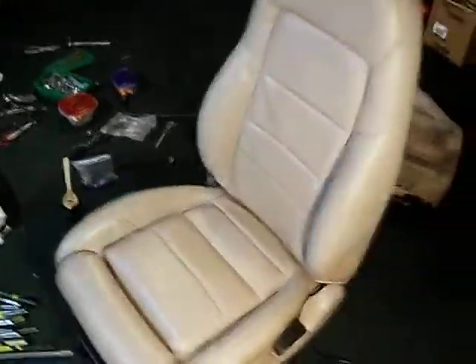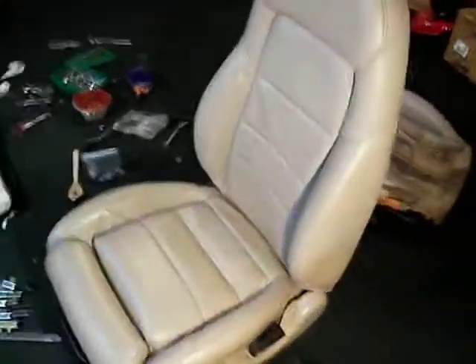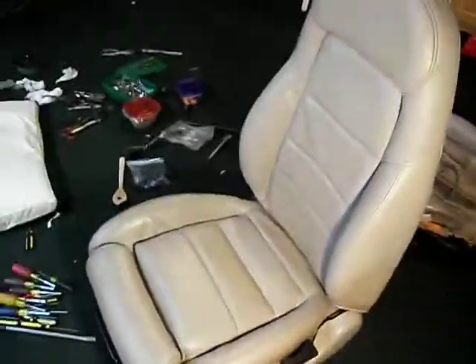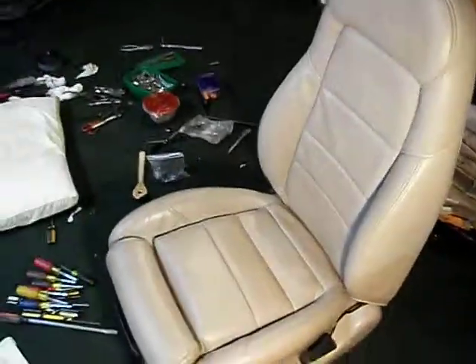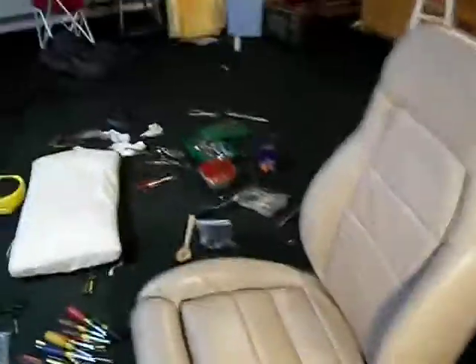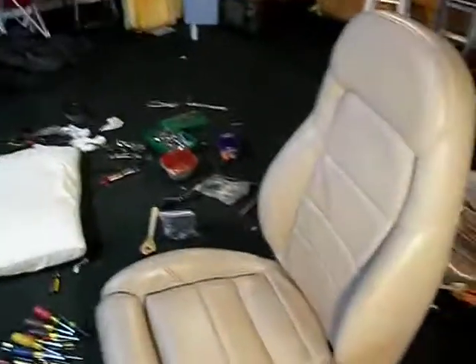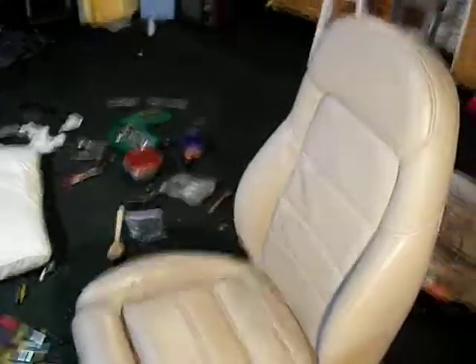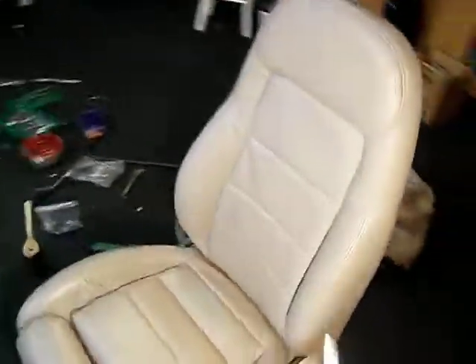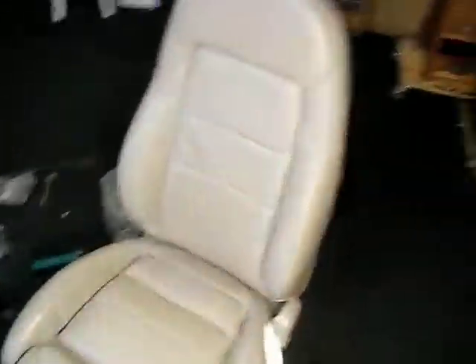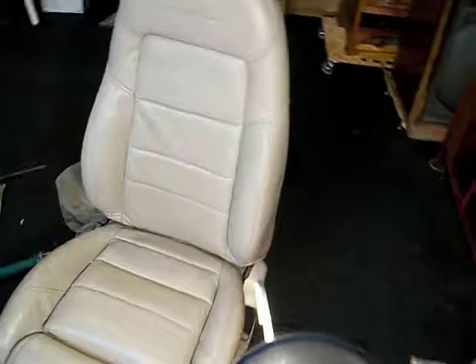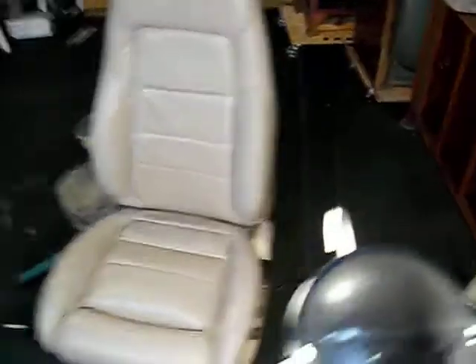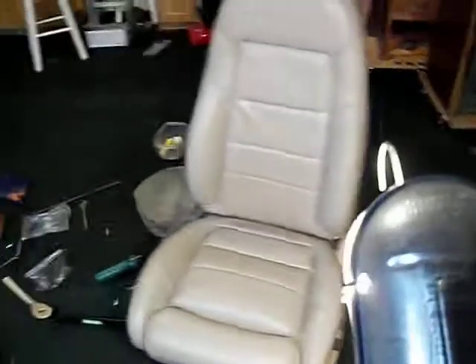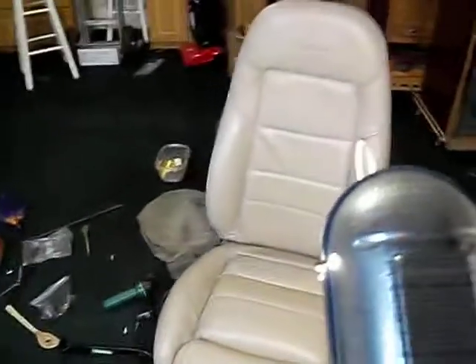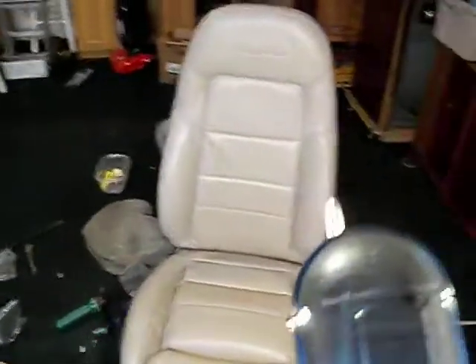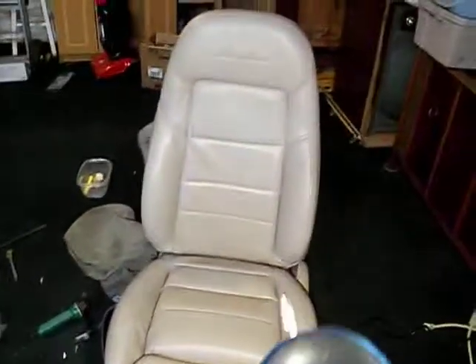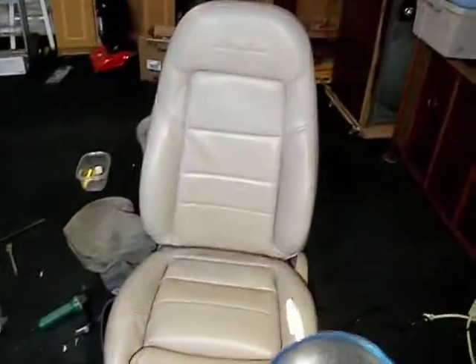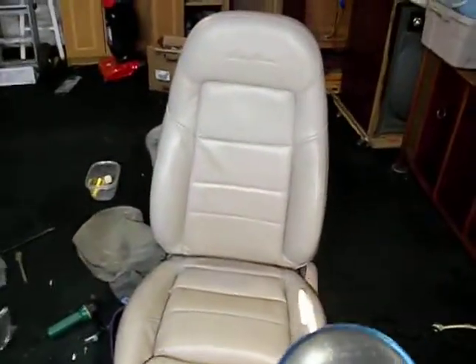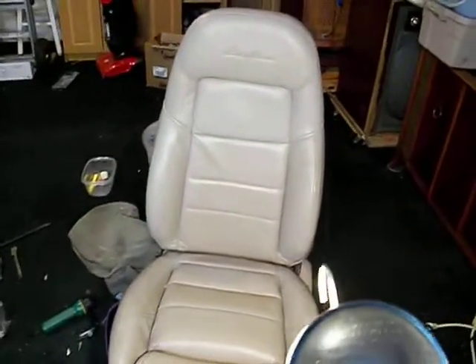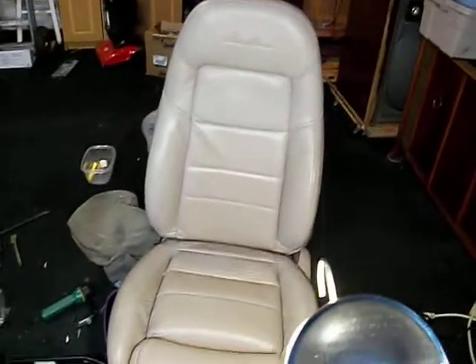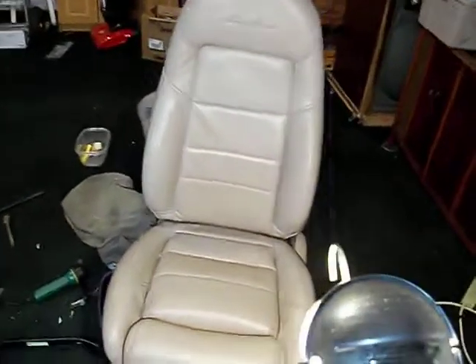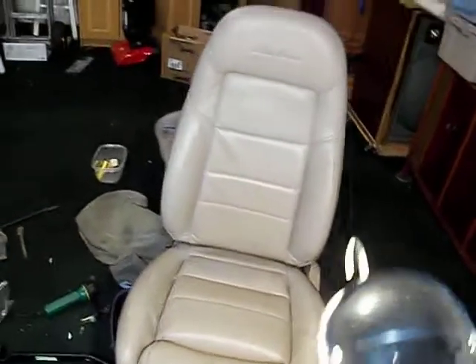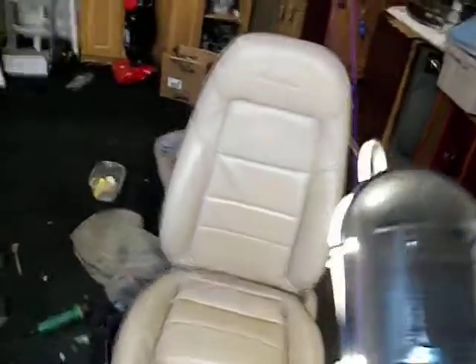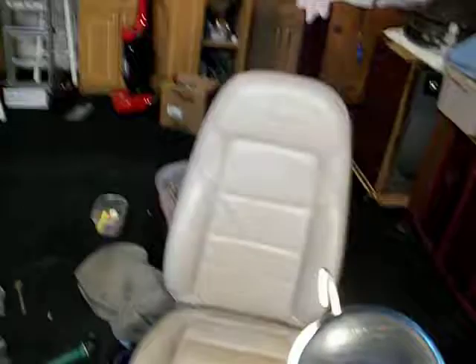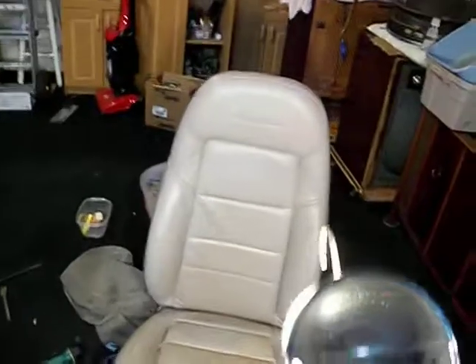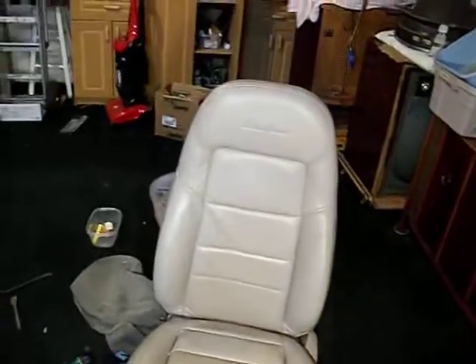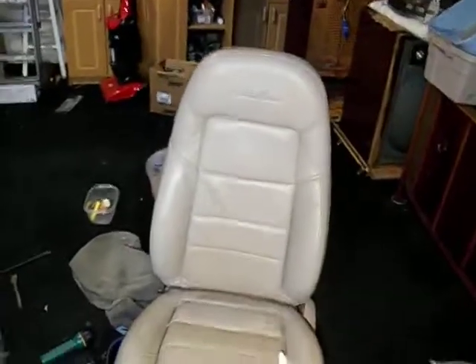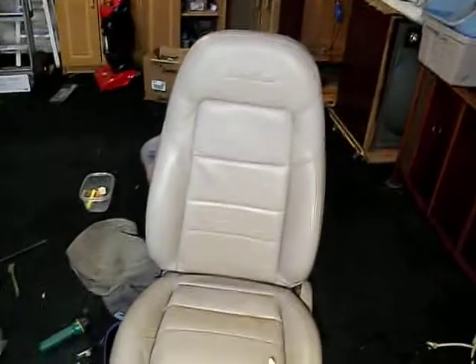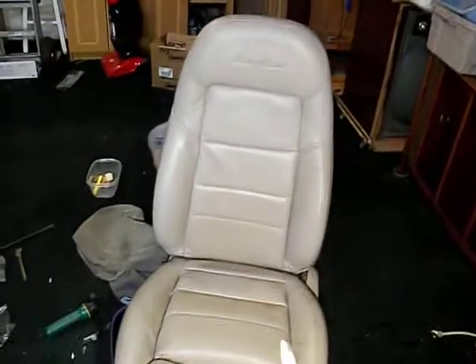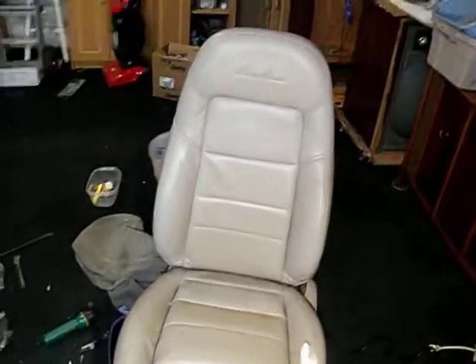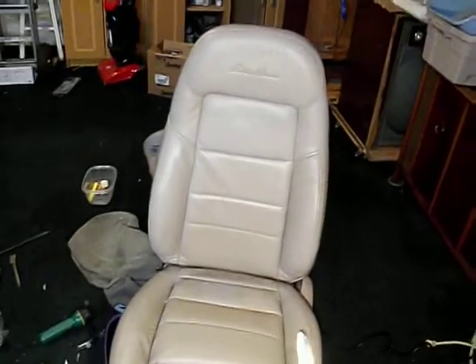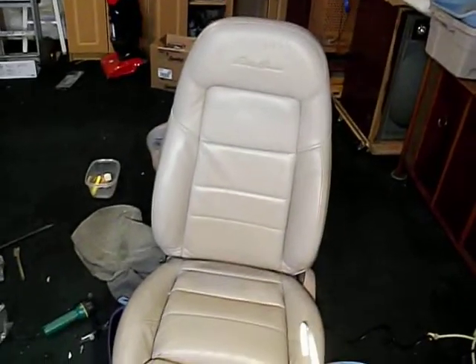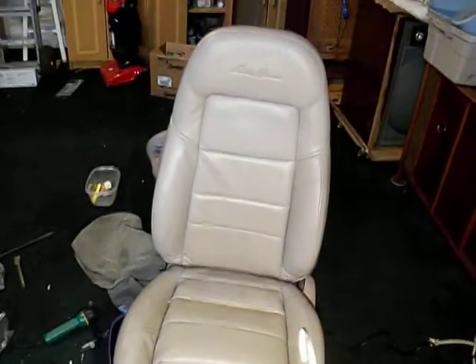I was pretty pleased with this whole process. What I've got to do now is mount it in the truck, so more to come later. Putting the leather back on was really not that tough once I kind of got into the groove of it.